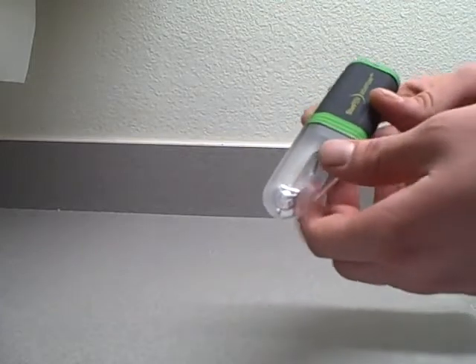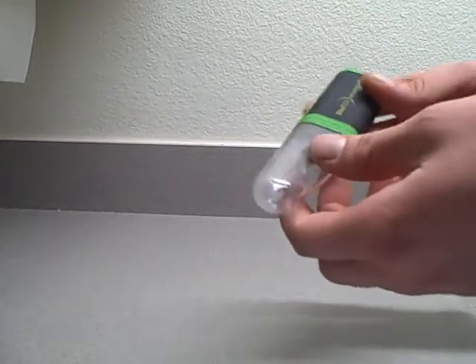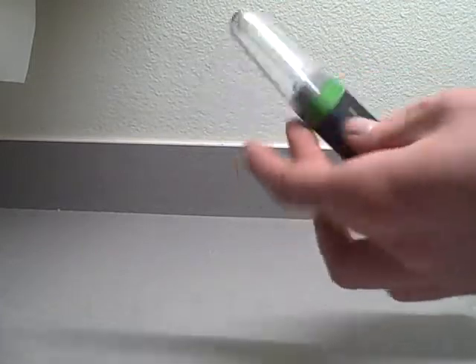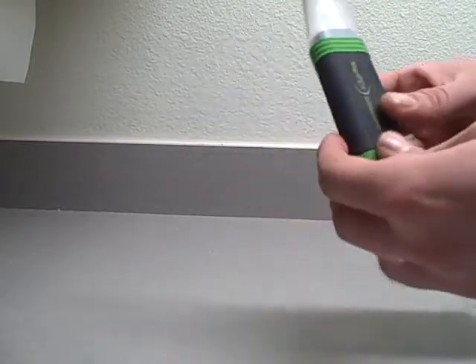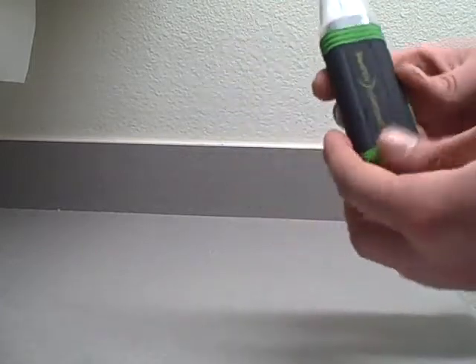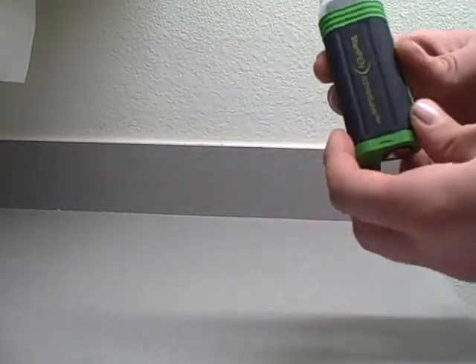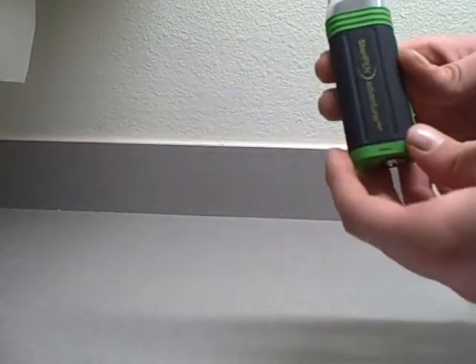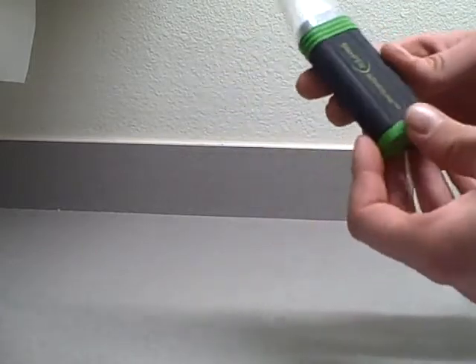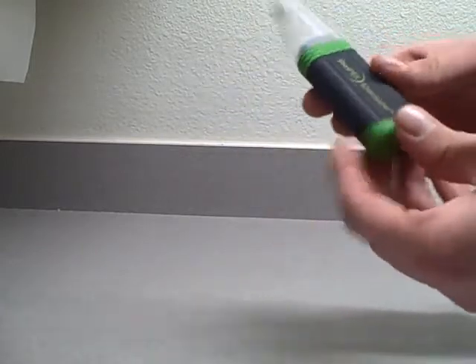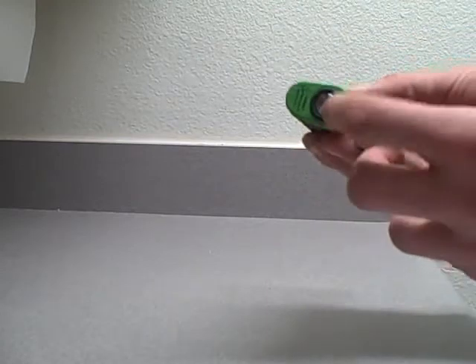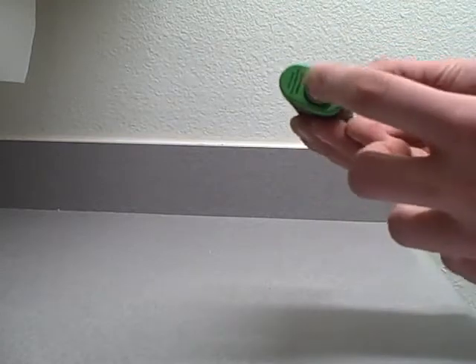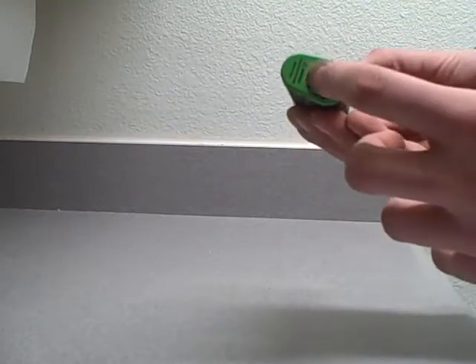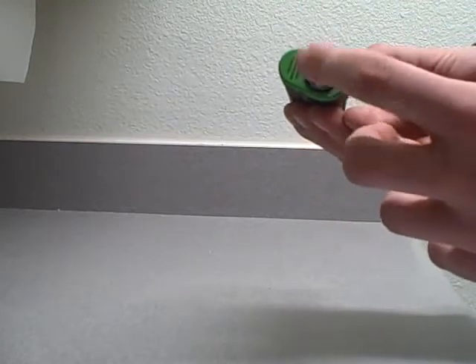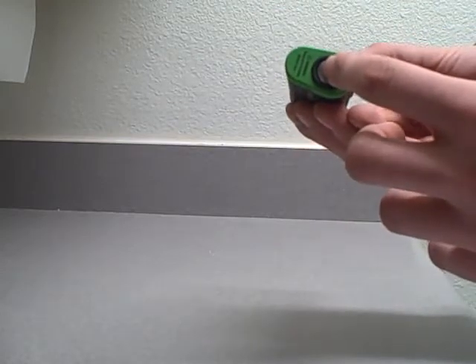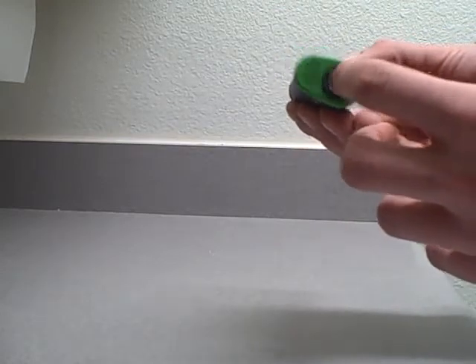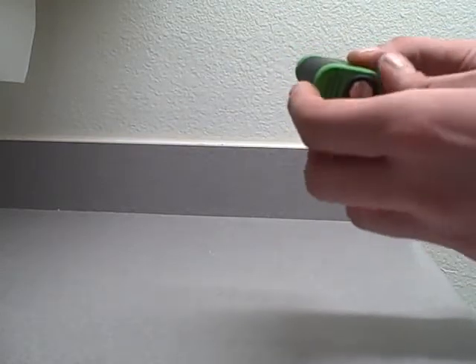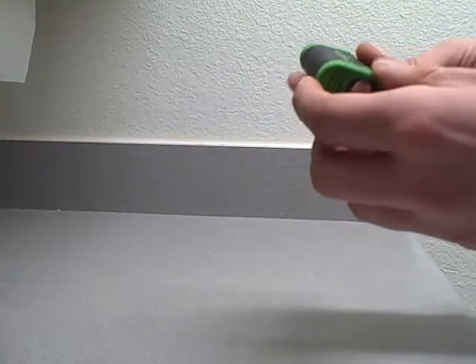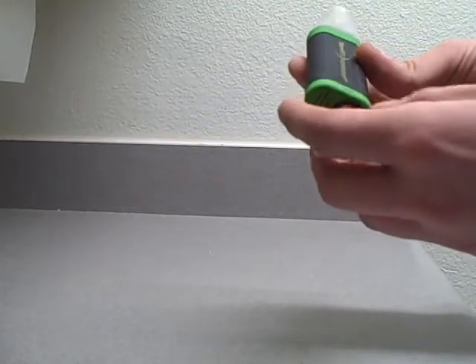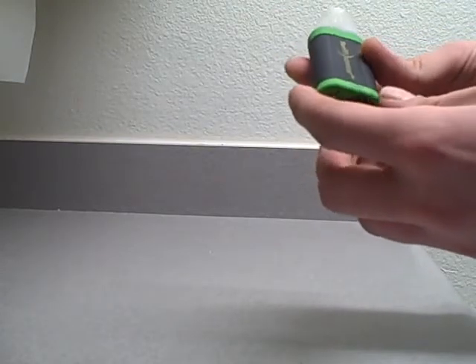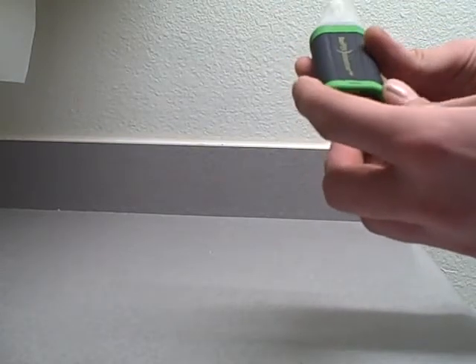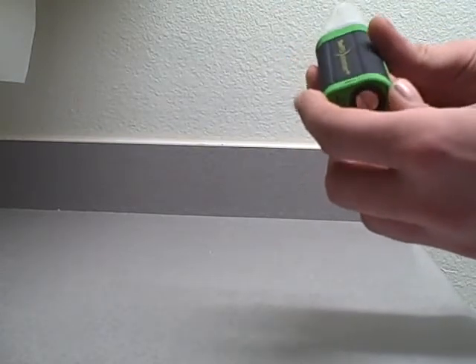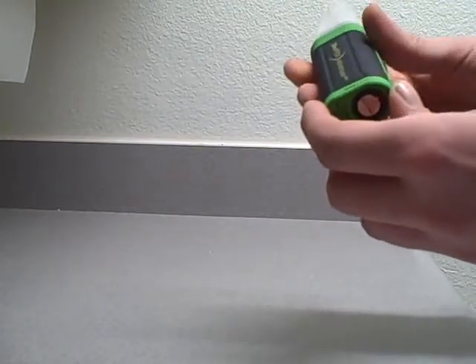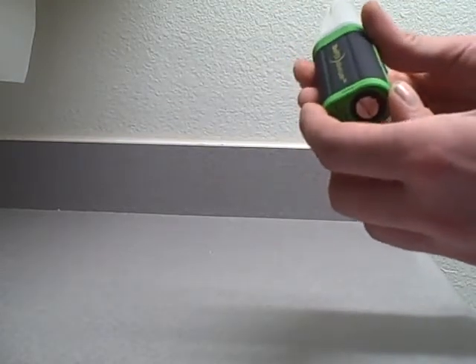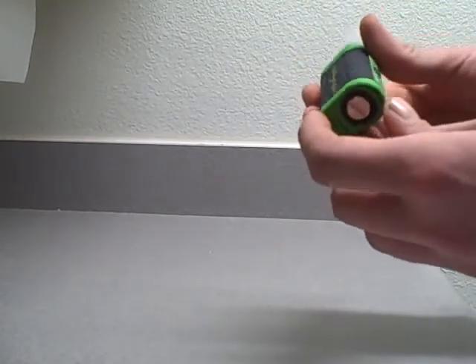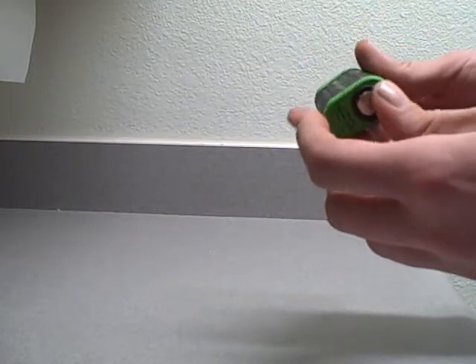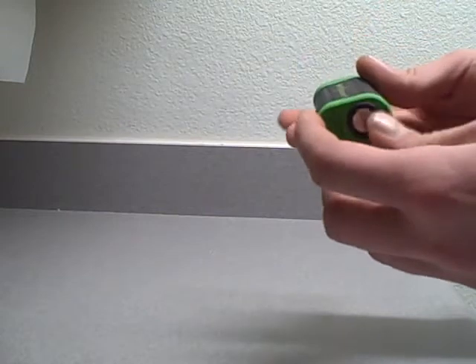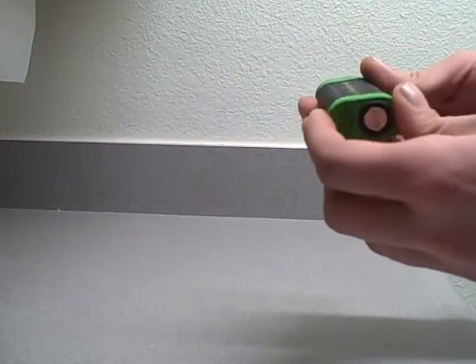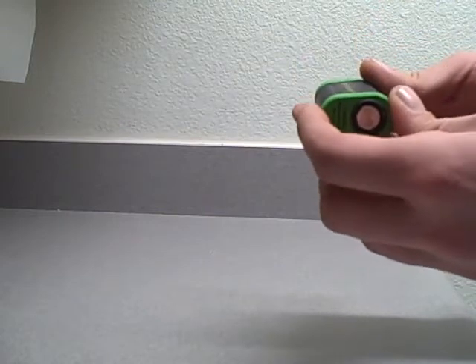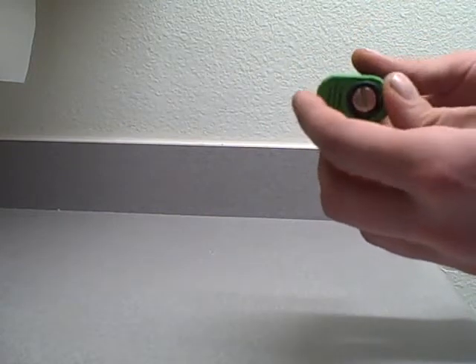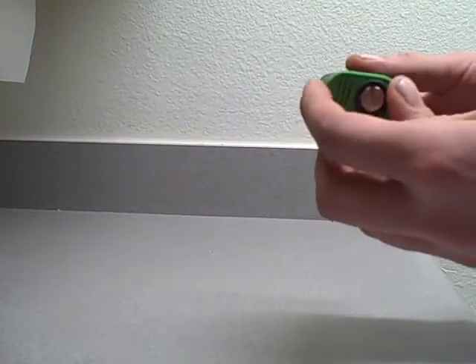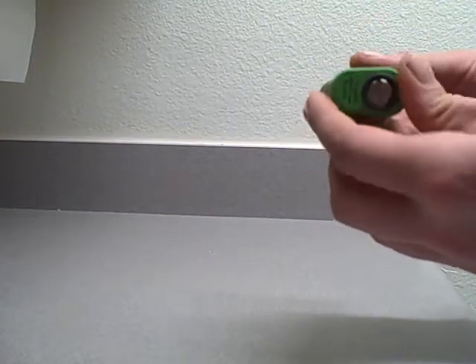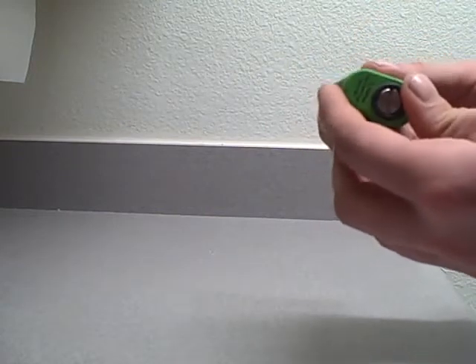It uses two CR123 batteries that are in here. The unit is not actually fully waterproof, so do not submerge it all the way, but it is water resistant.